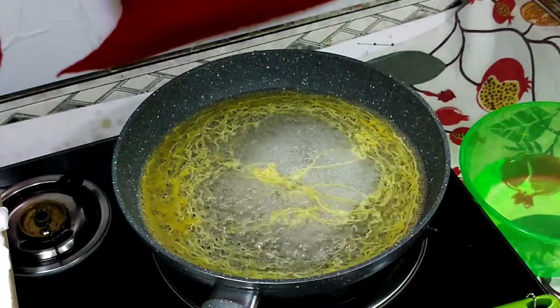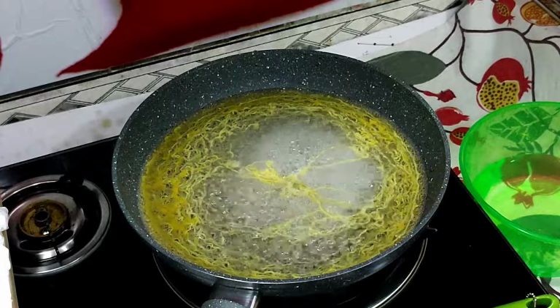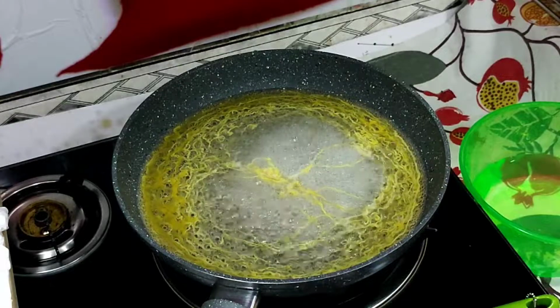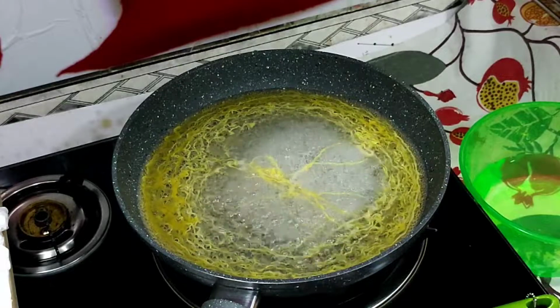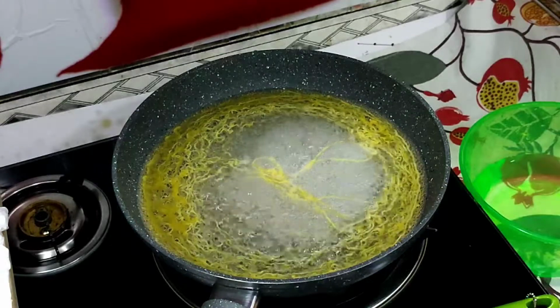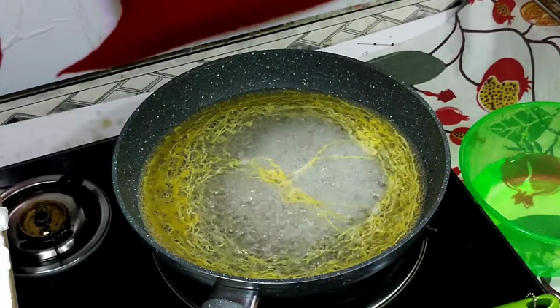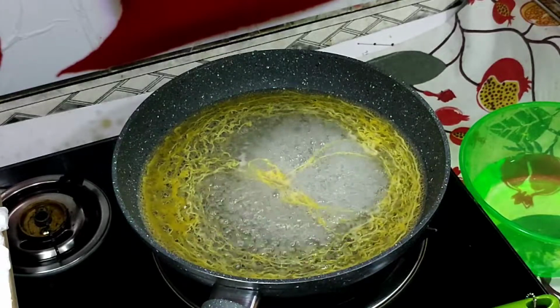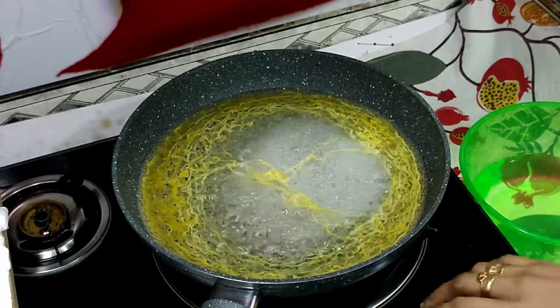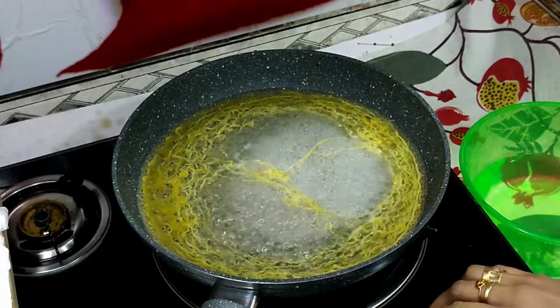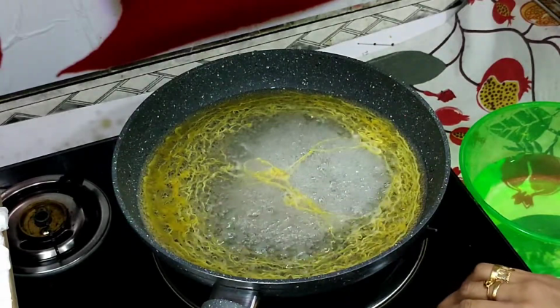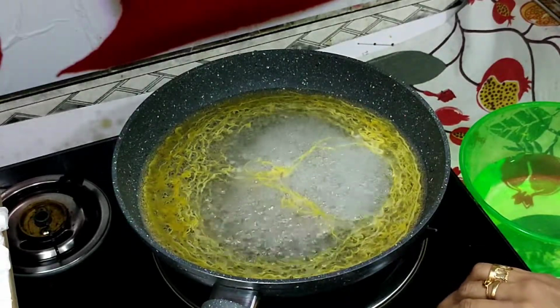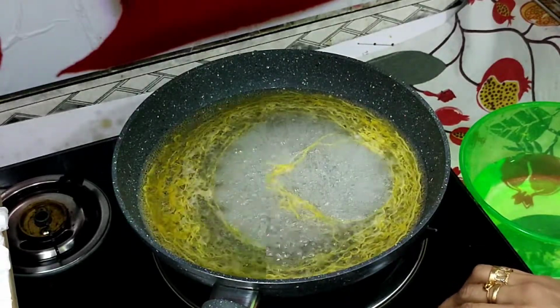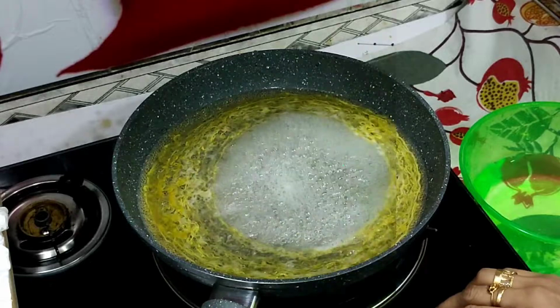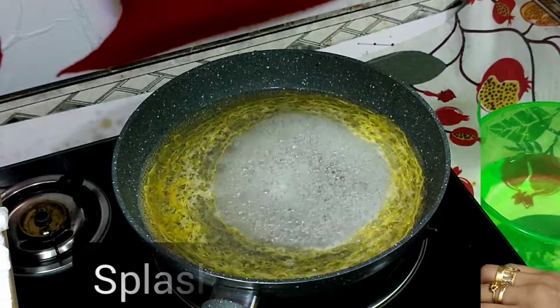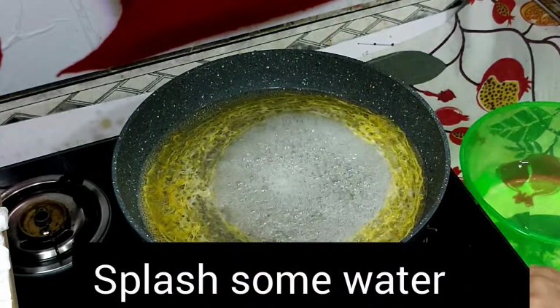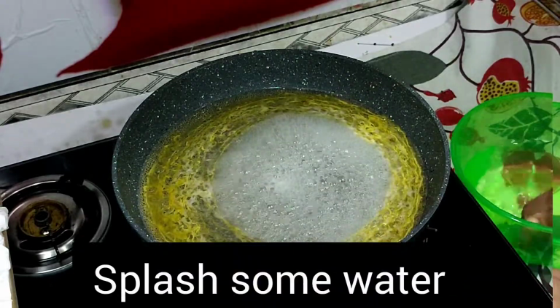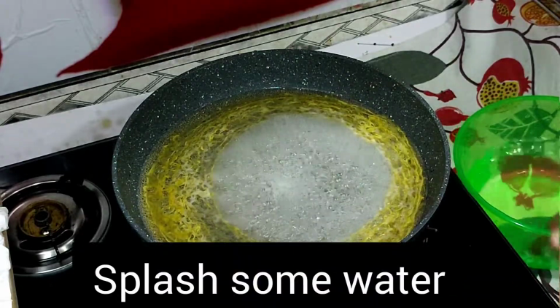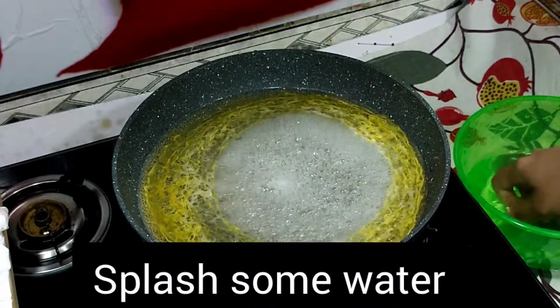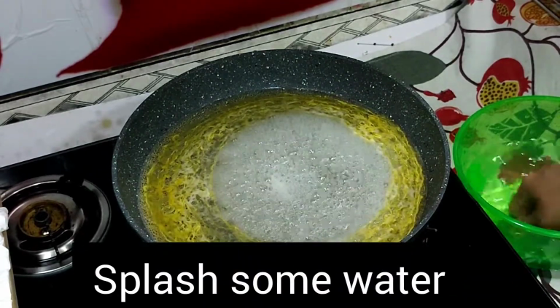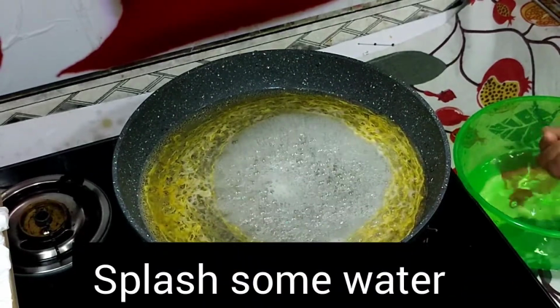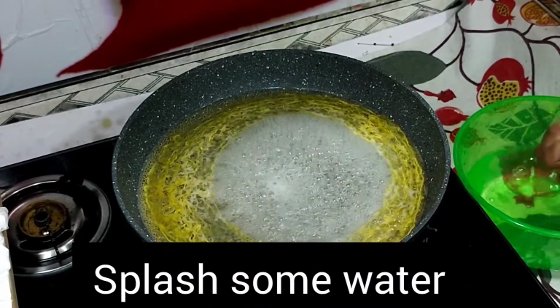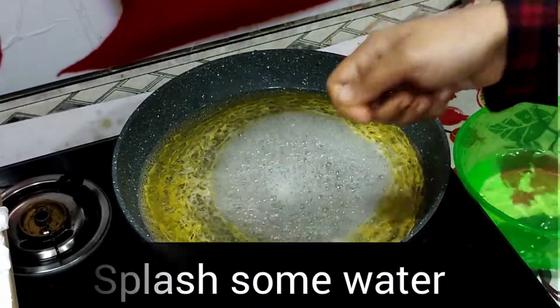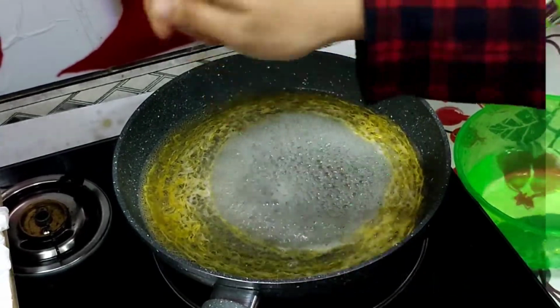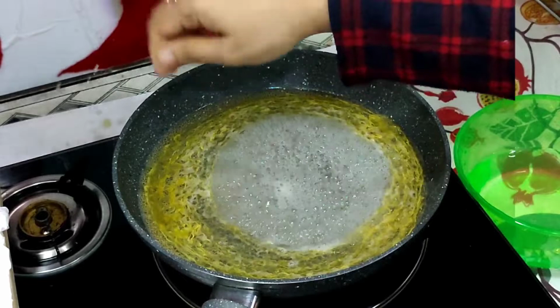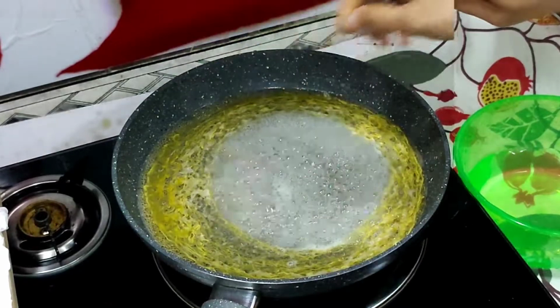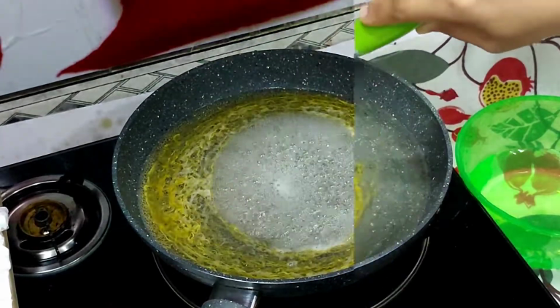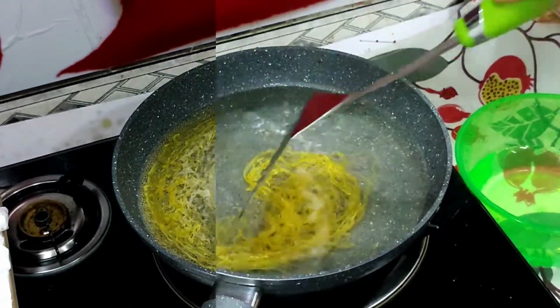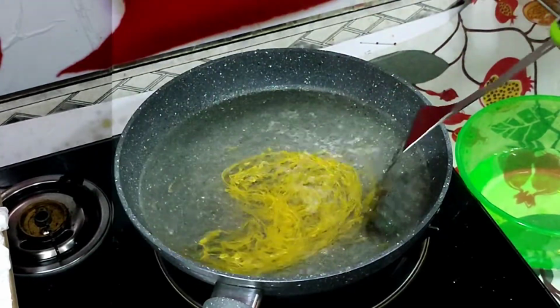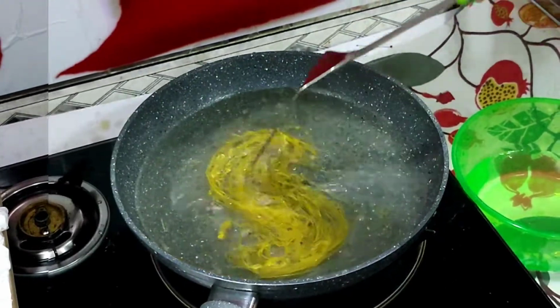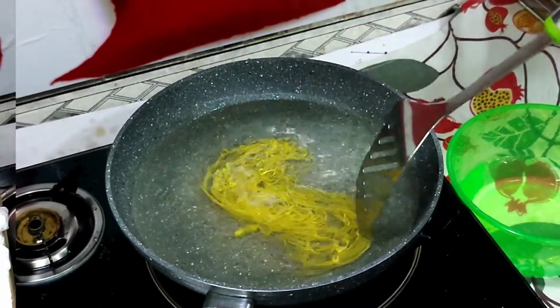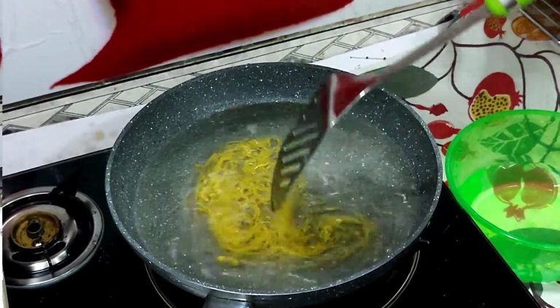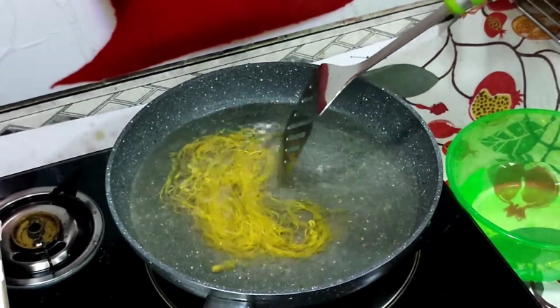We will have to cut into this one. When the oil is added, we will bake a little bit of oil. Then we will add the flame.